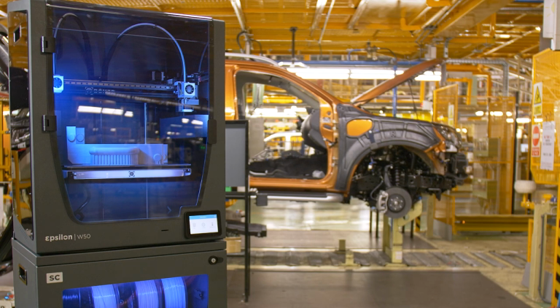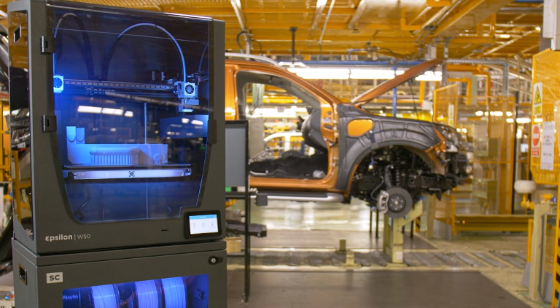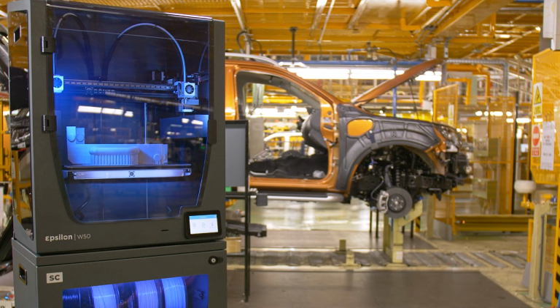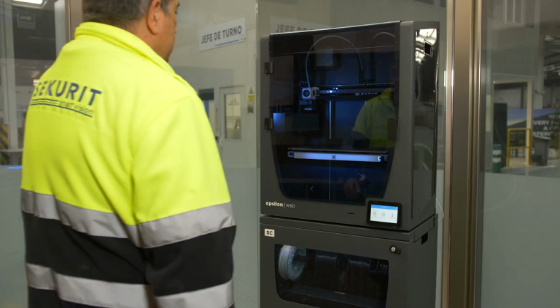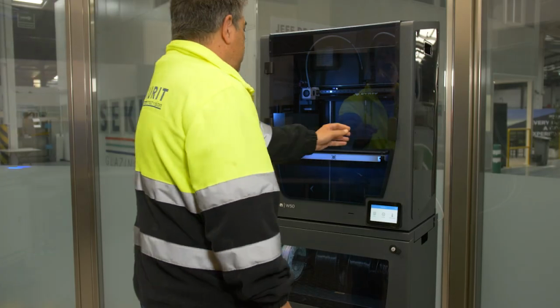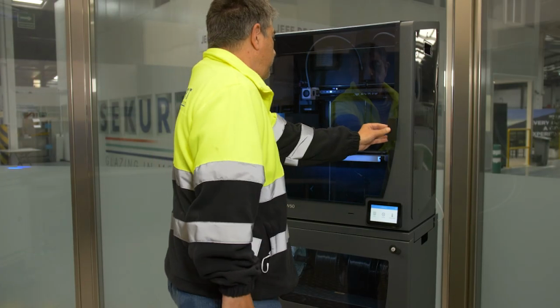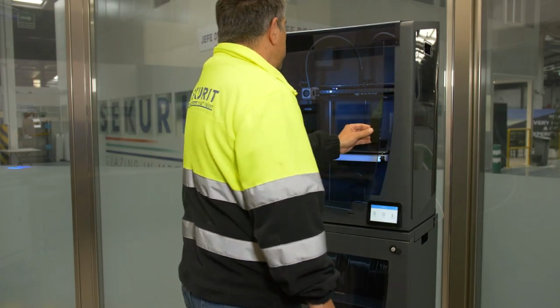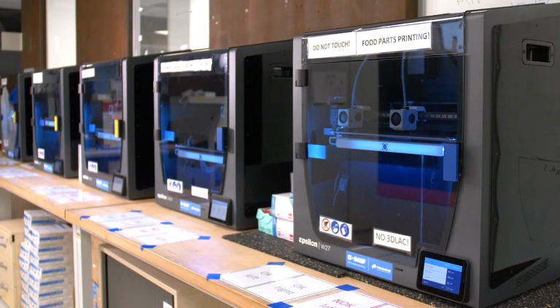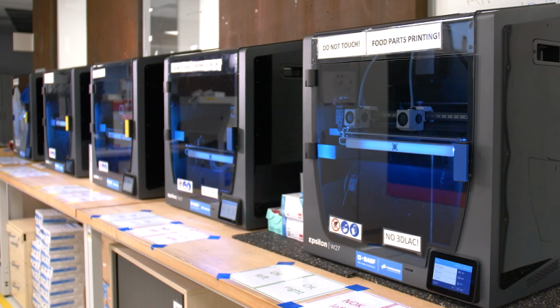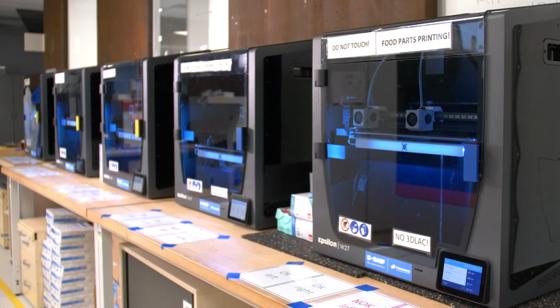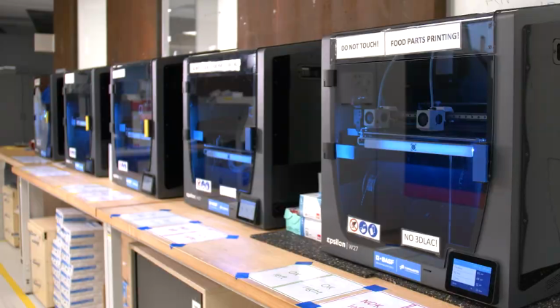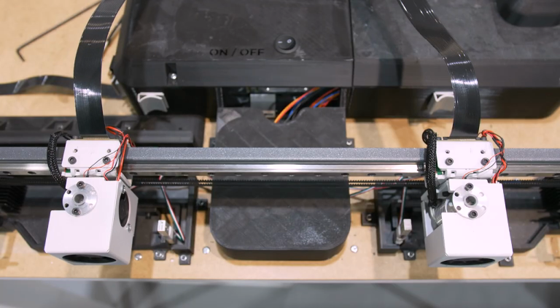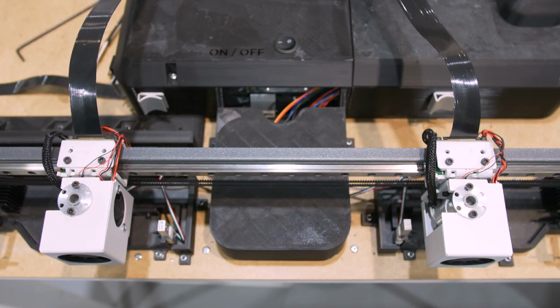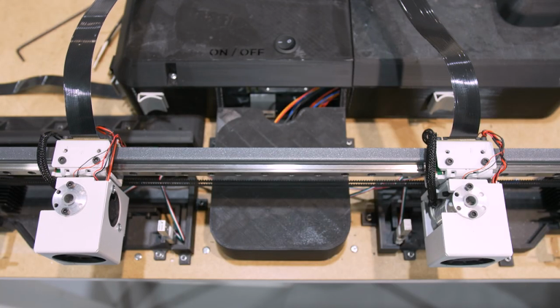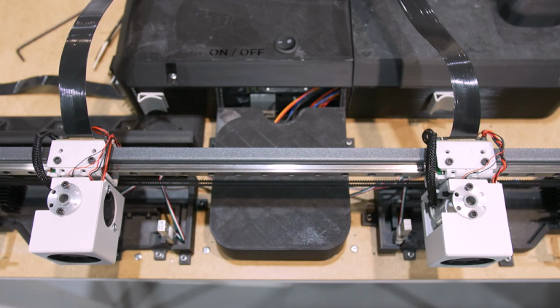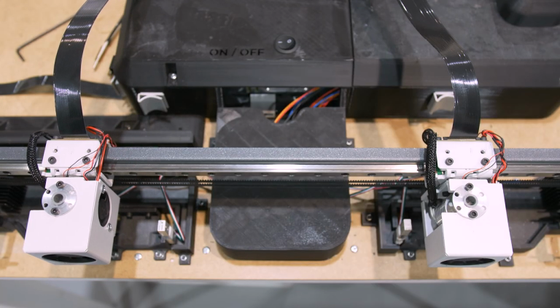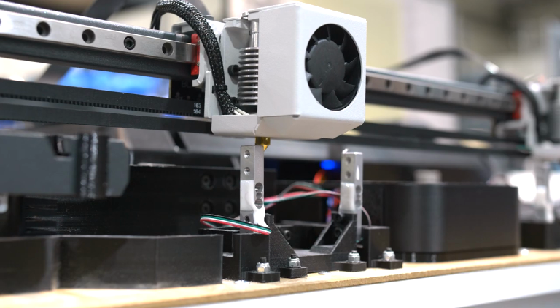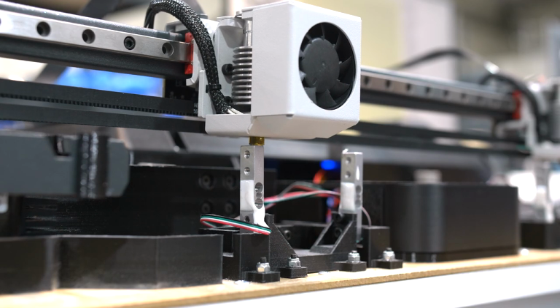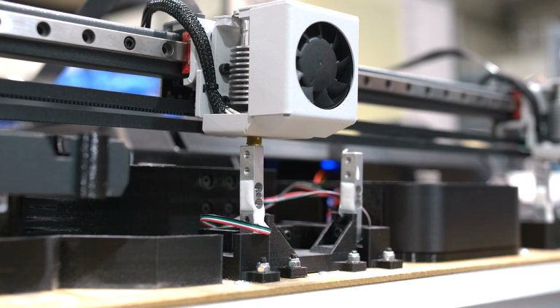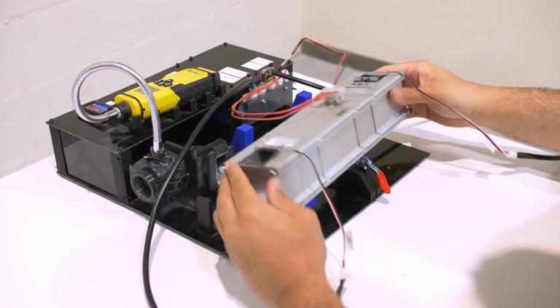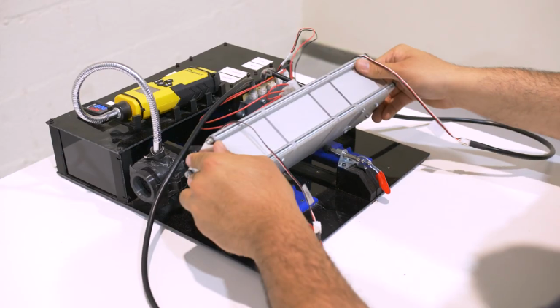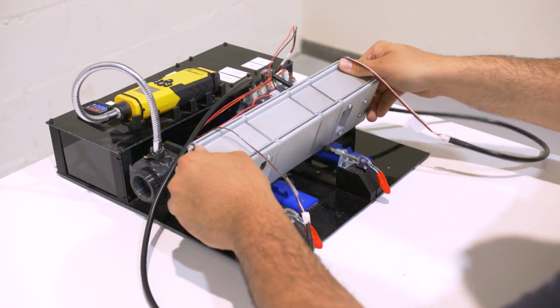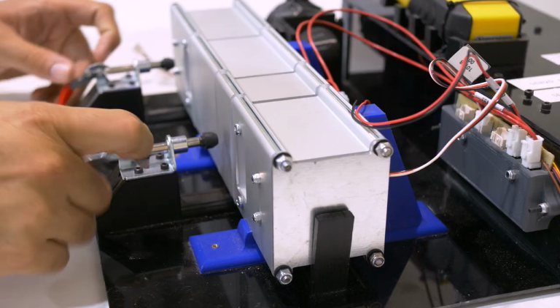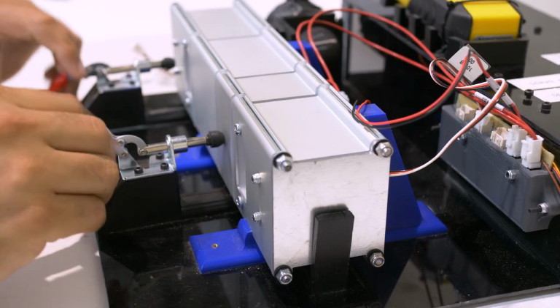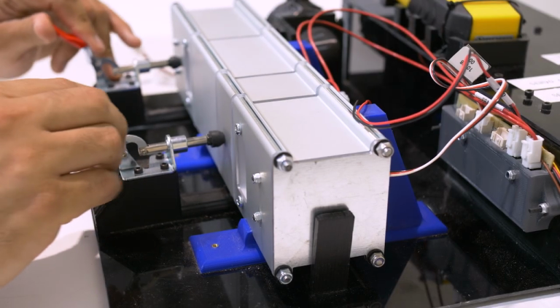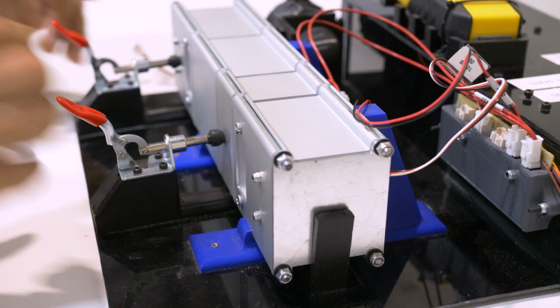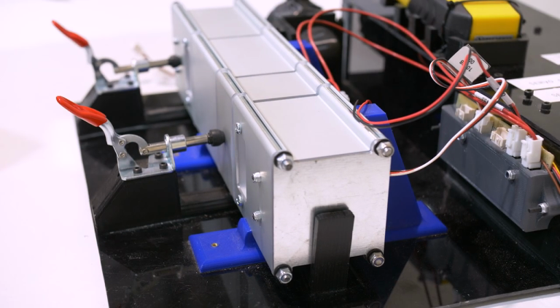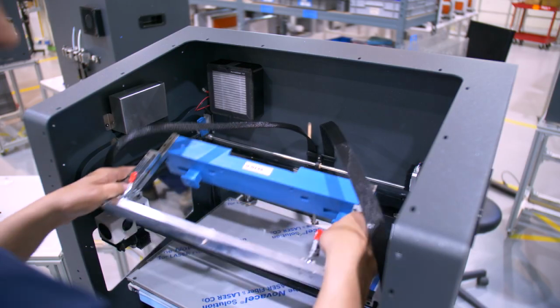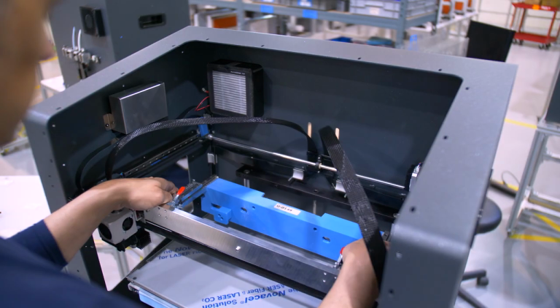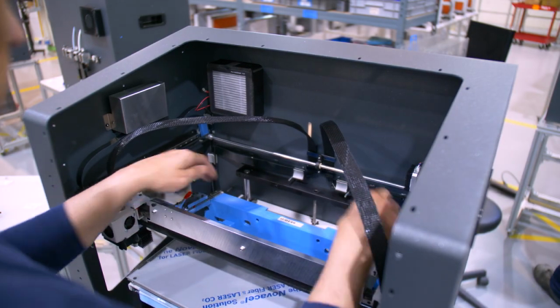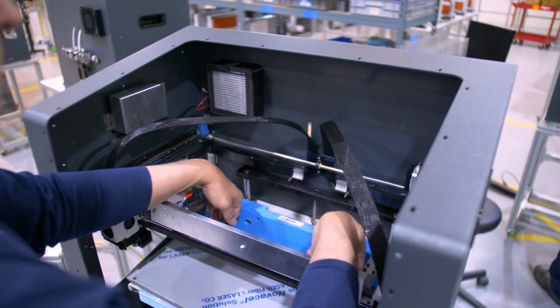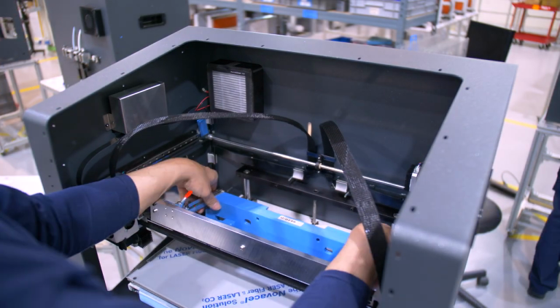With a 3D printer in your facilities, you don't need to go far to get the part you need. We use our printers to 3D print tooling that helps us create our products. This way, we break free from the constraints of traditional supply chain manufacturing.